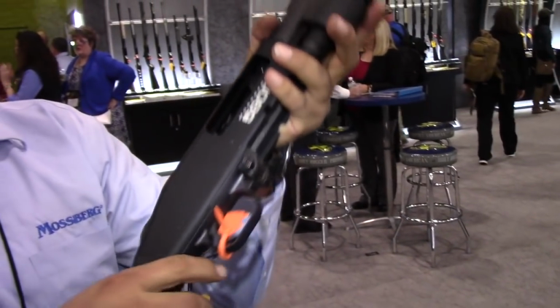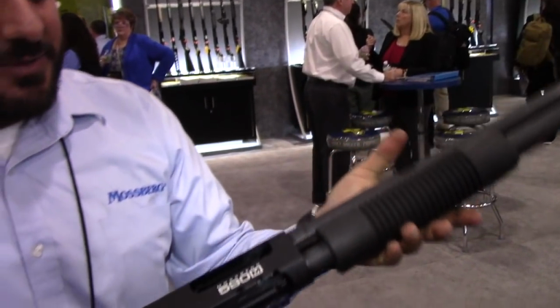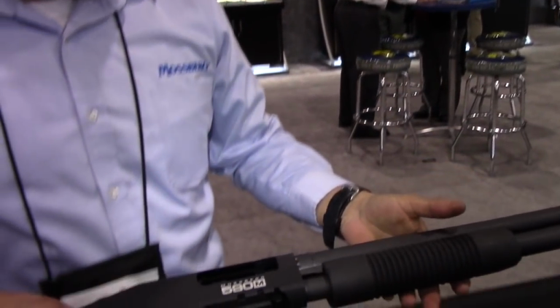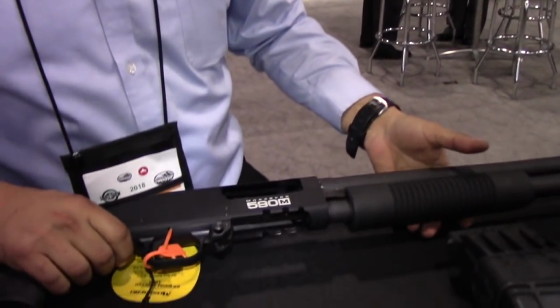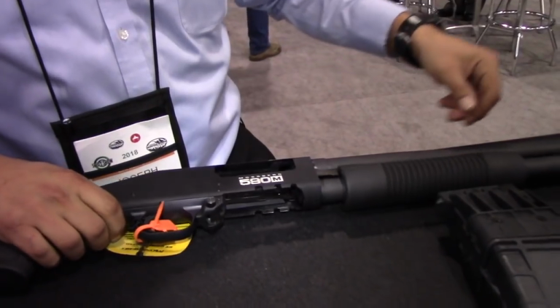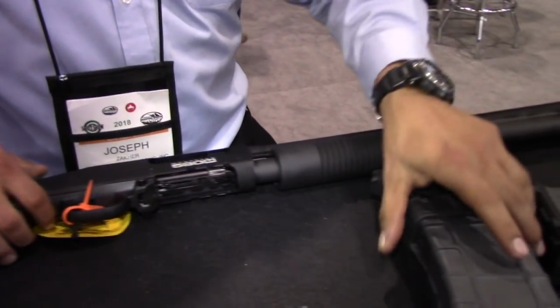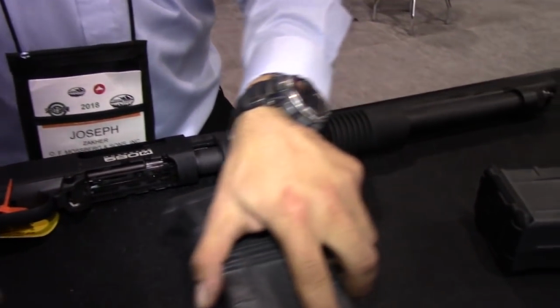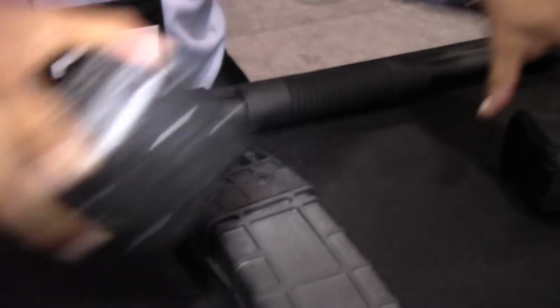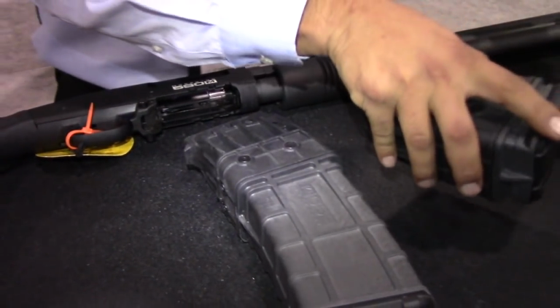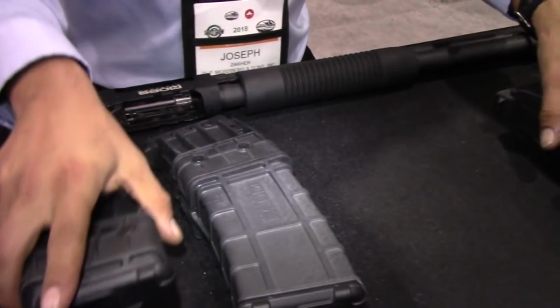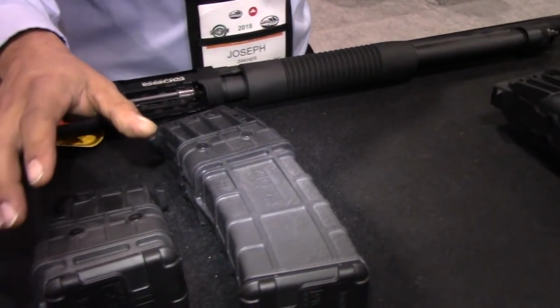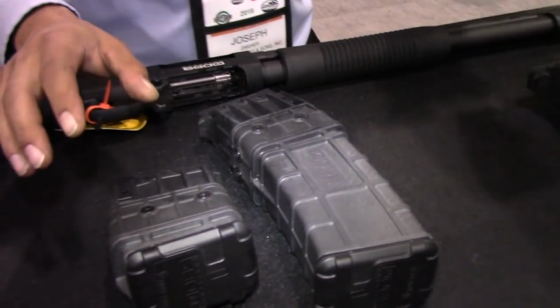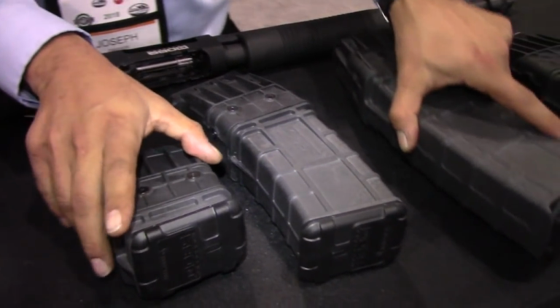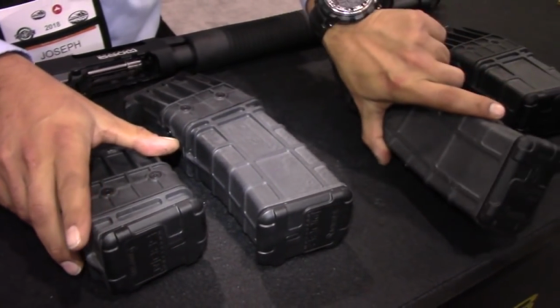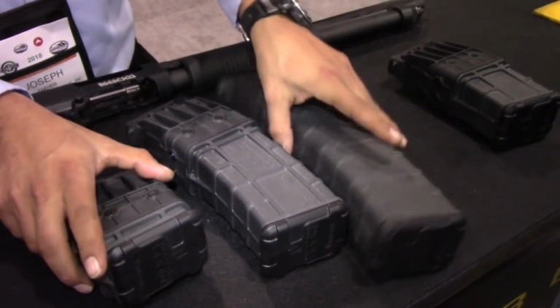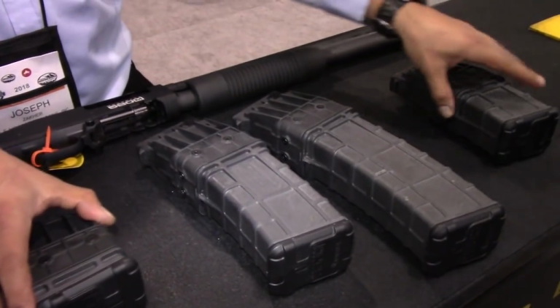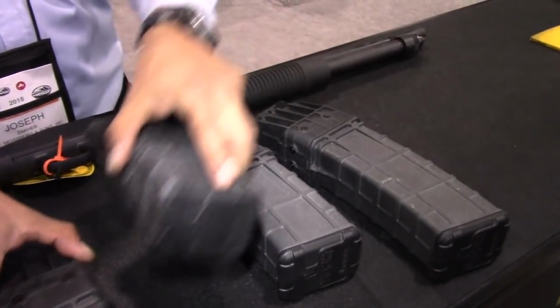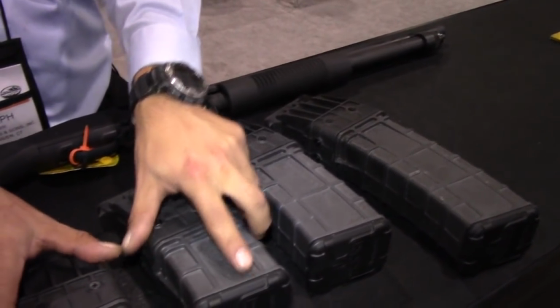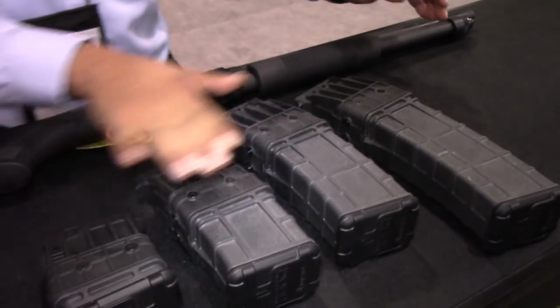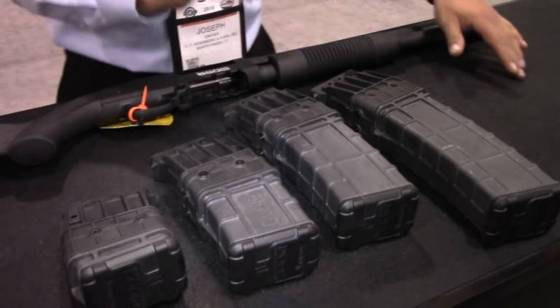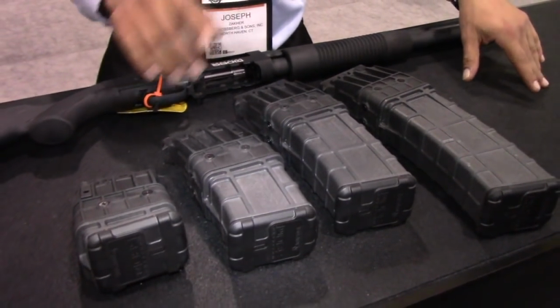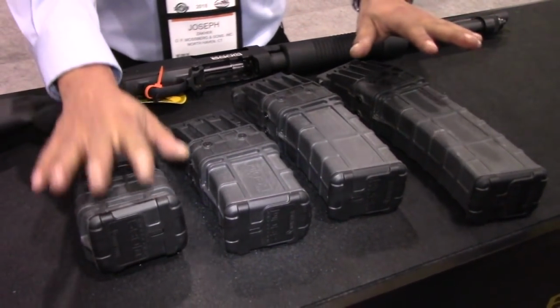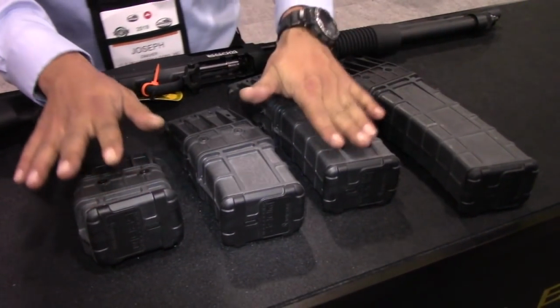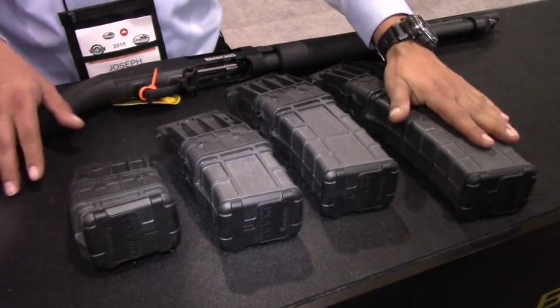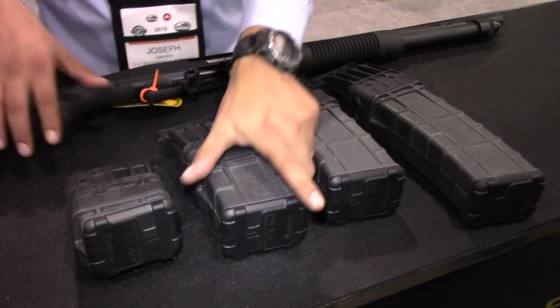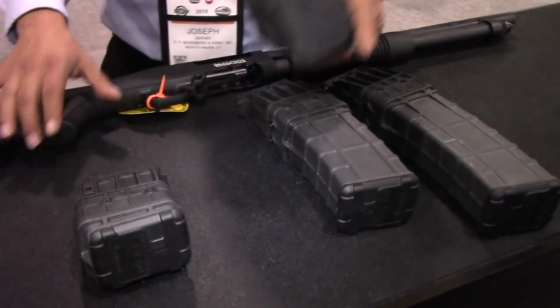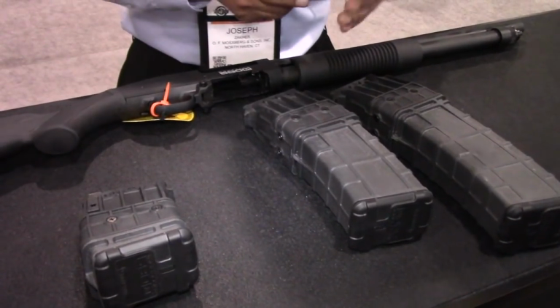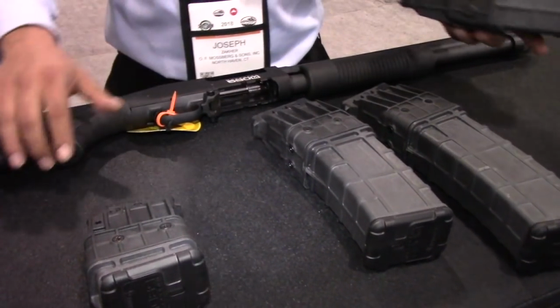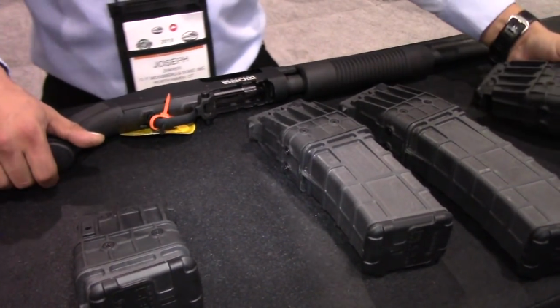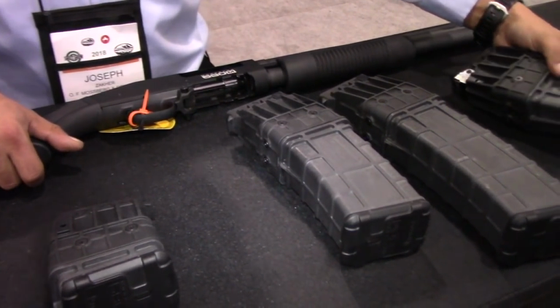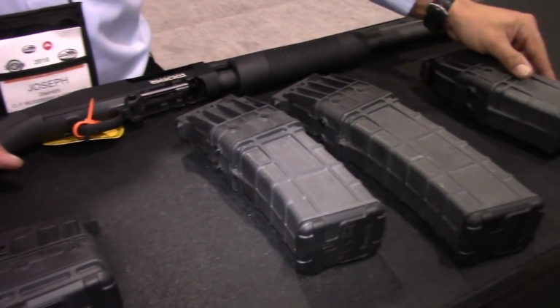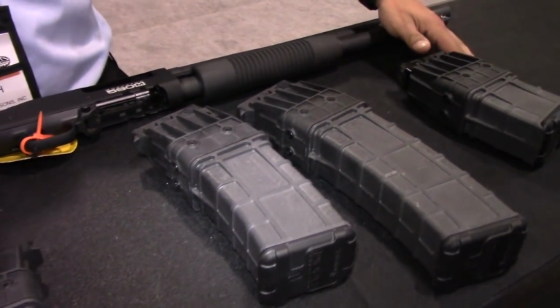From the factory, it comes with a 10-round magazine. We do offer 5, 15, and 20-round magazines. It comes with one magazine, and the others would be sold as accessories. For more information, visit mossberg.com.